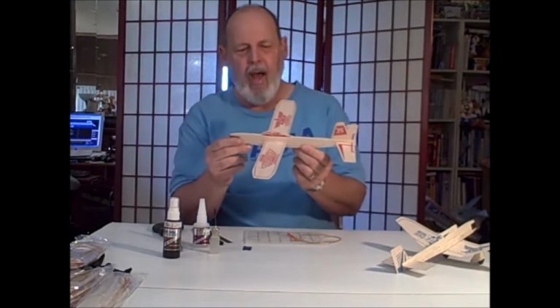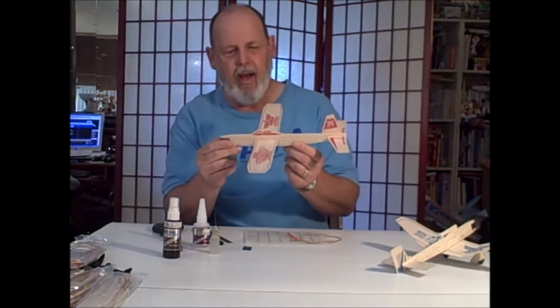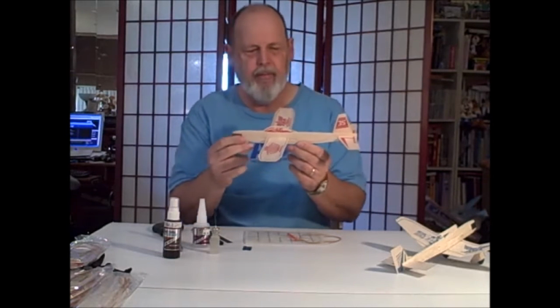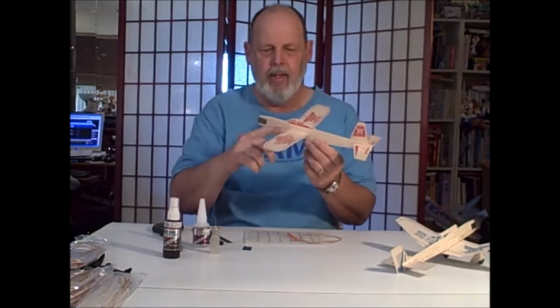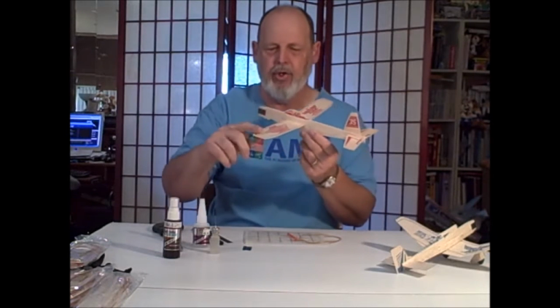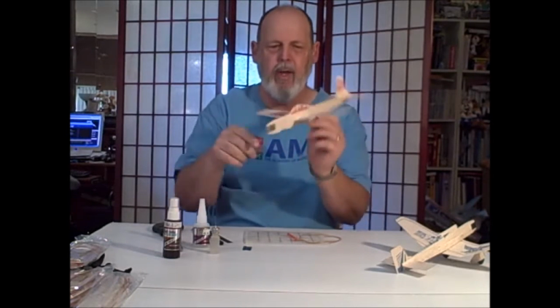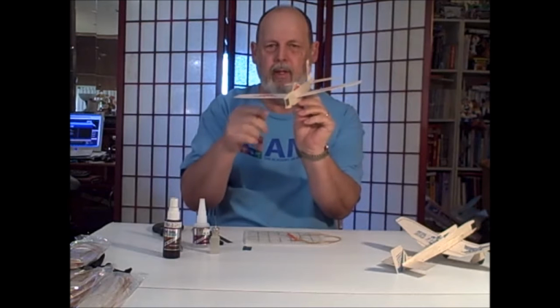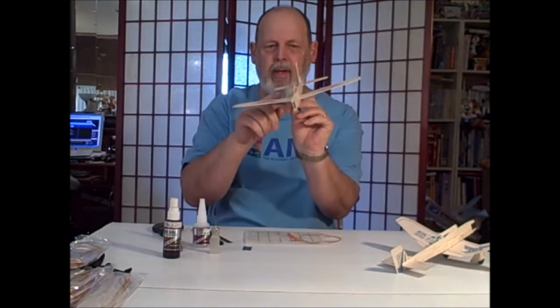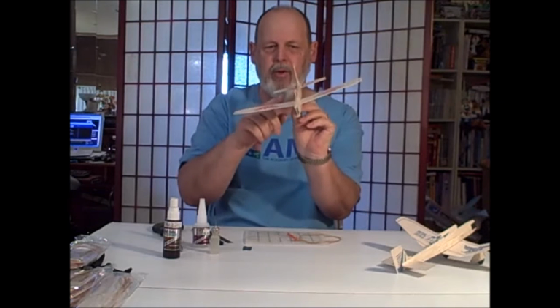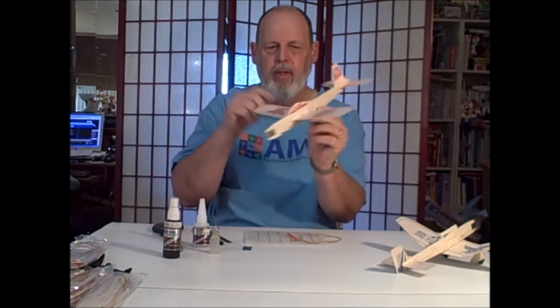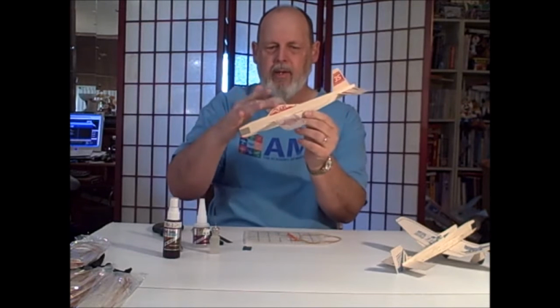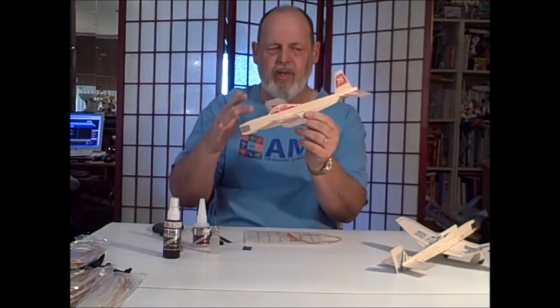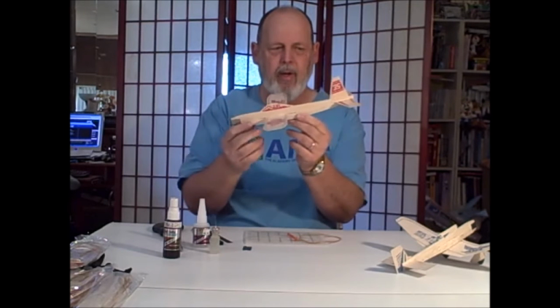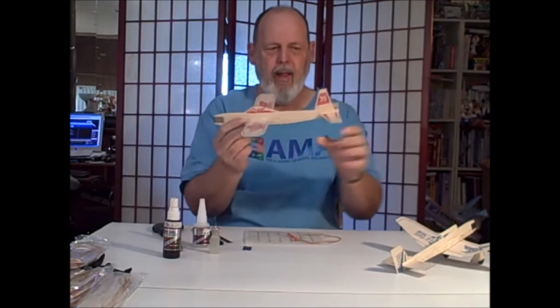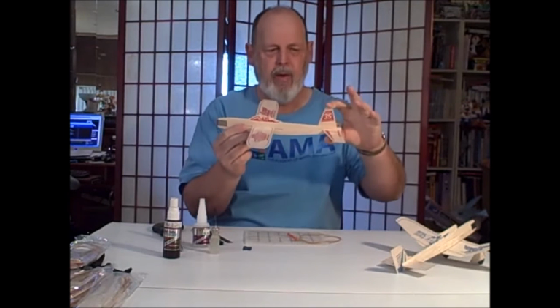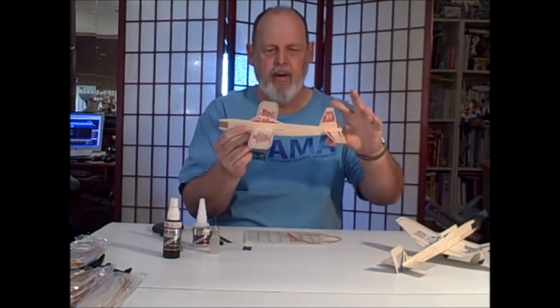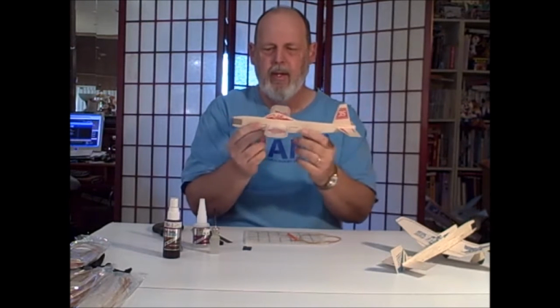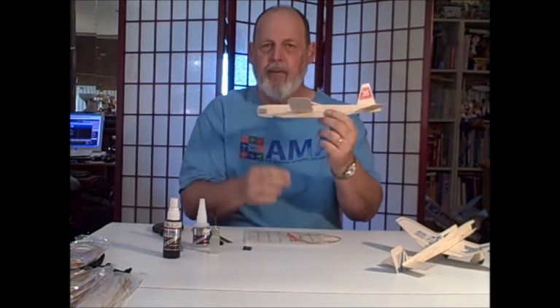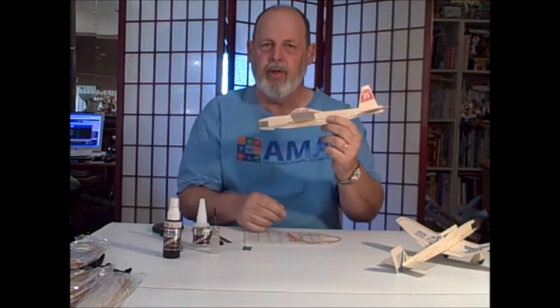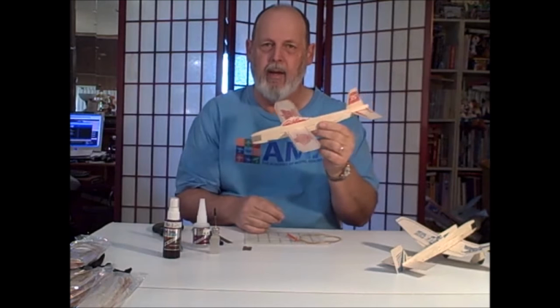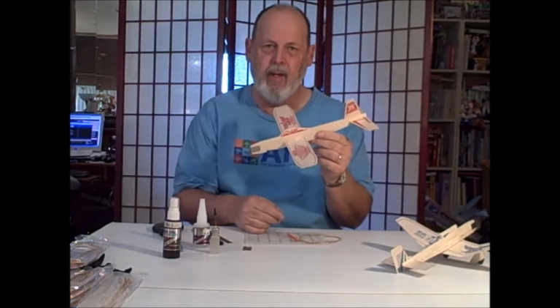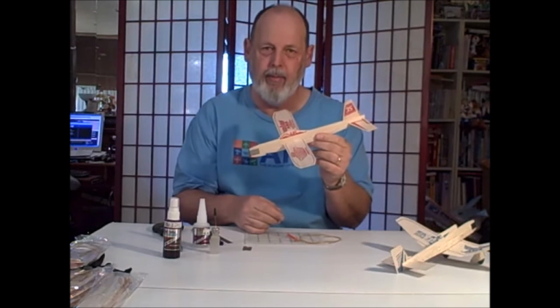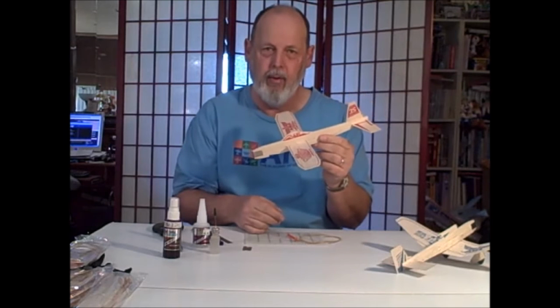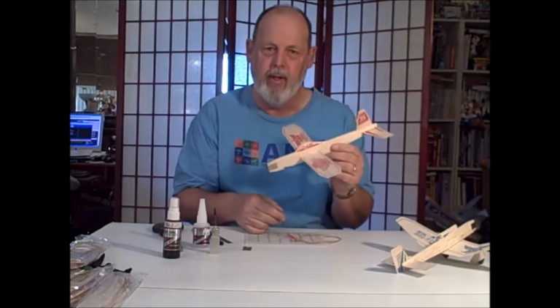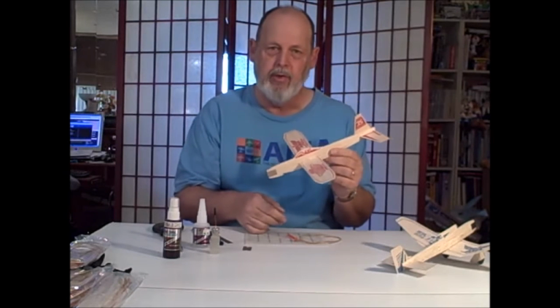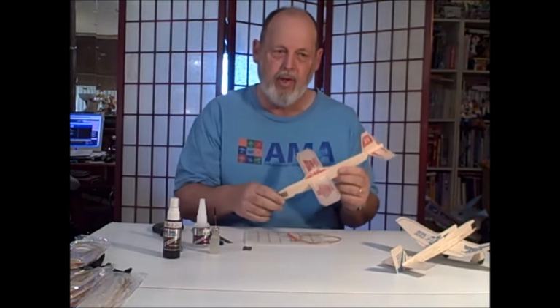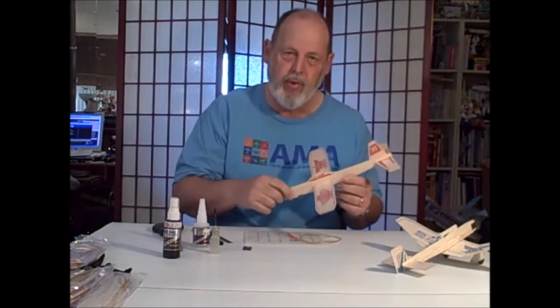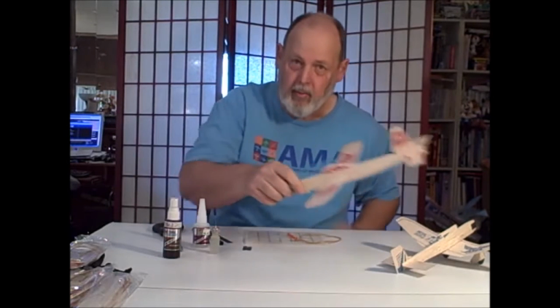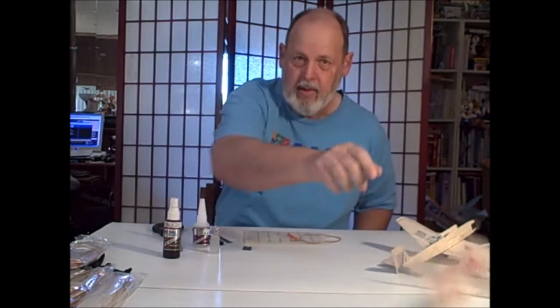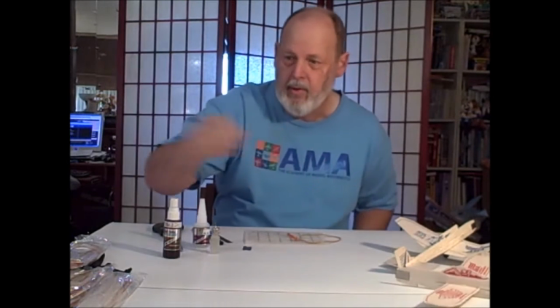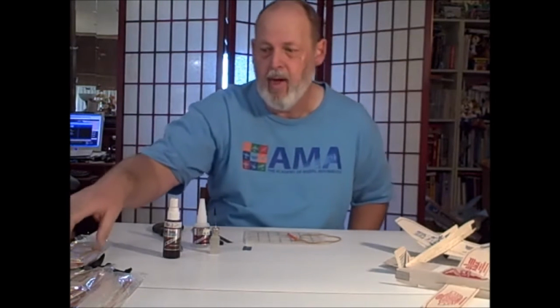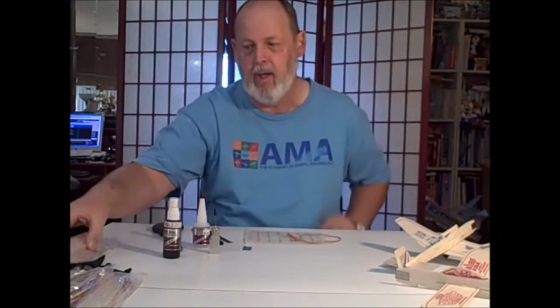Out of the box, it's got straight wings with a little bit of dihedral. It's got a snappy looking pilot, a big rudder — stuff that looks great, but it doesn't help it fly real good. So let's start from scratch on one of these and do some modifications.